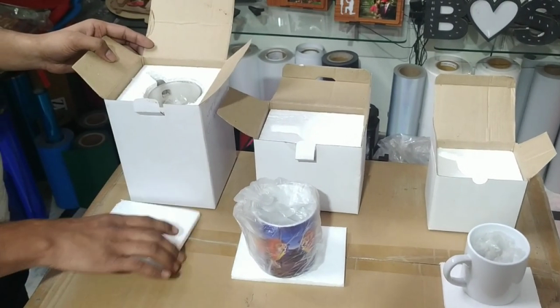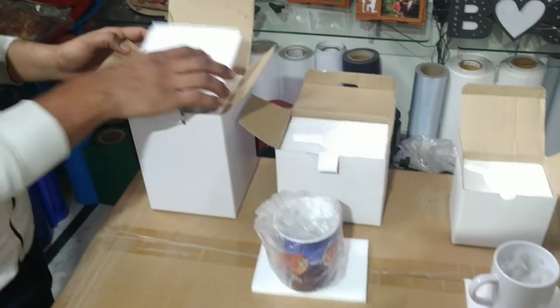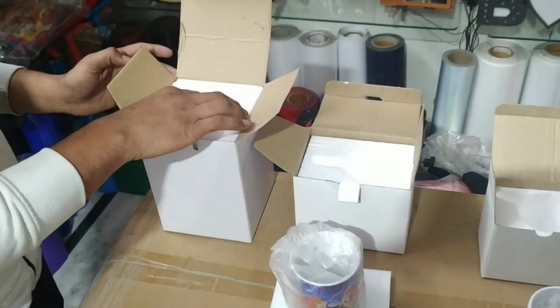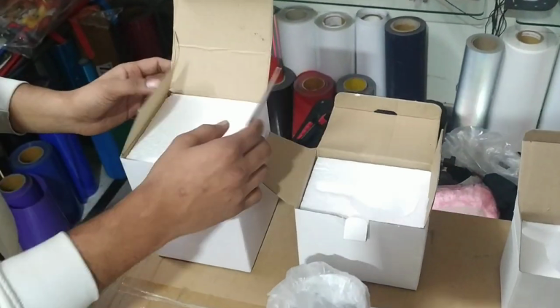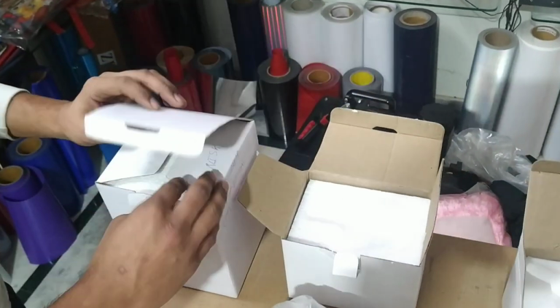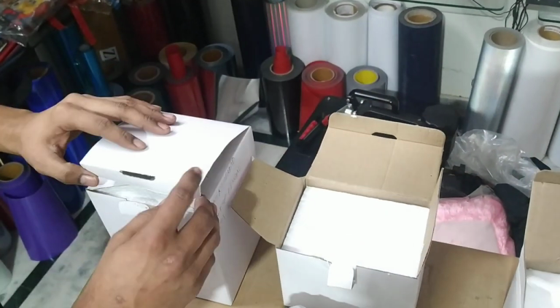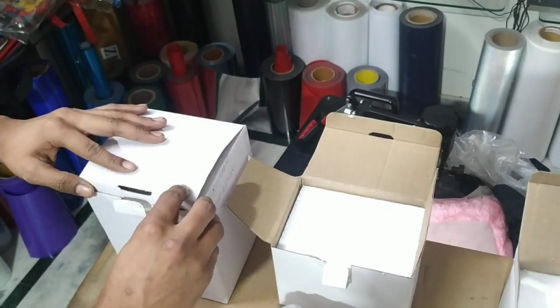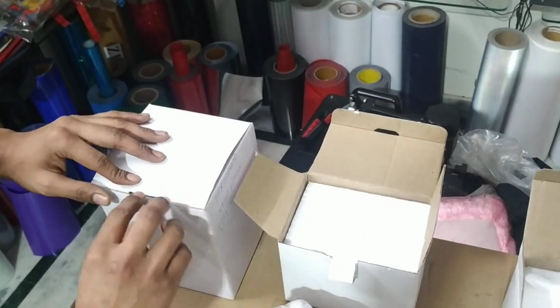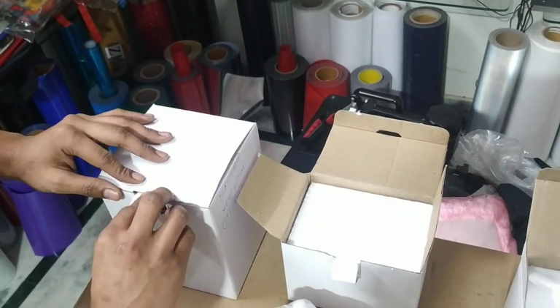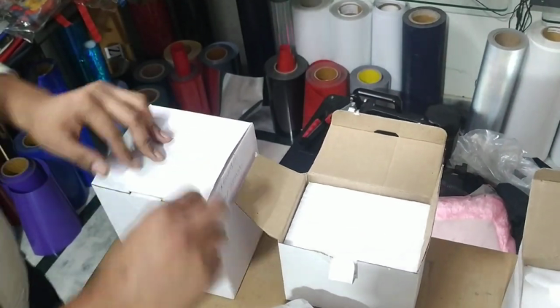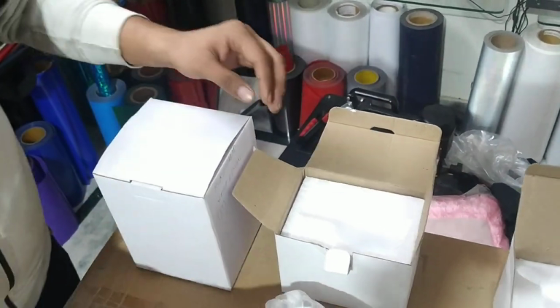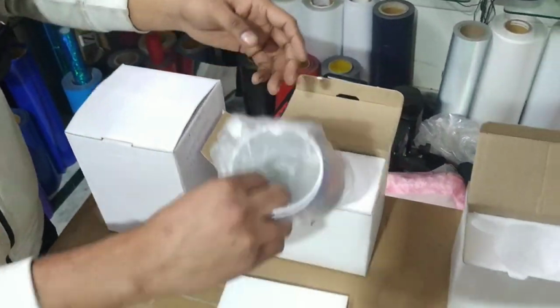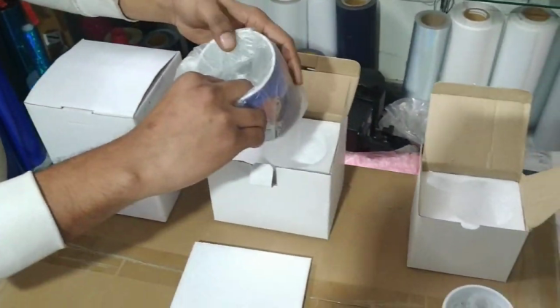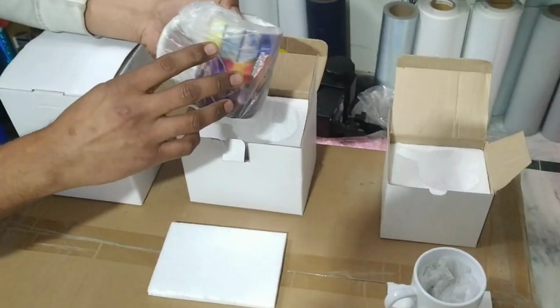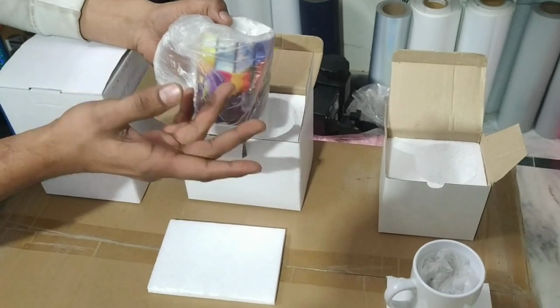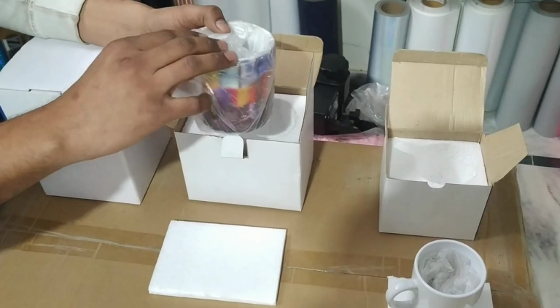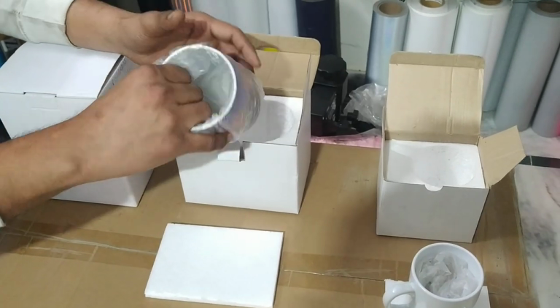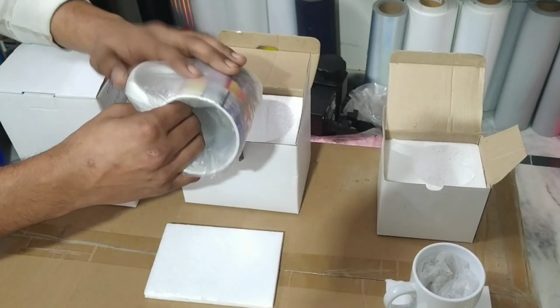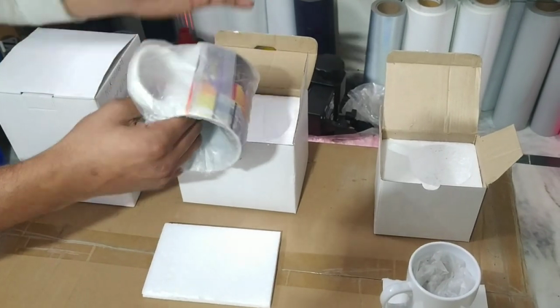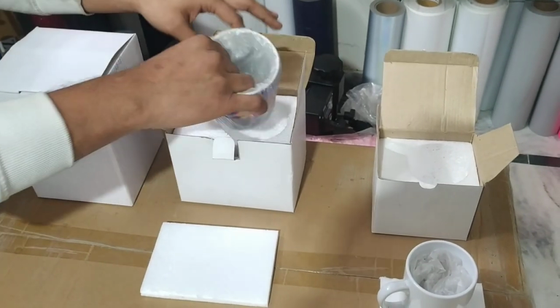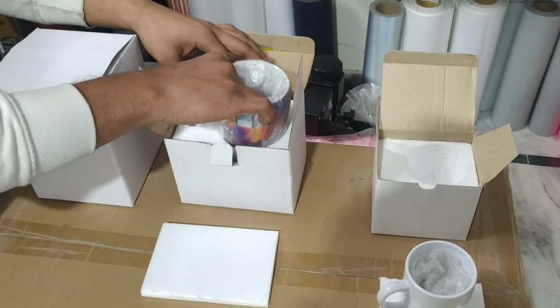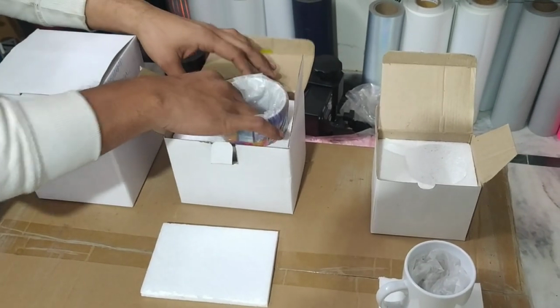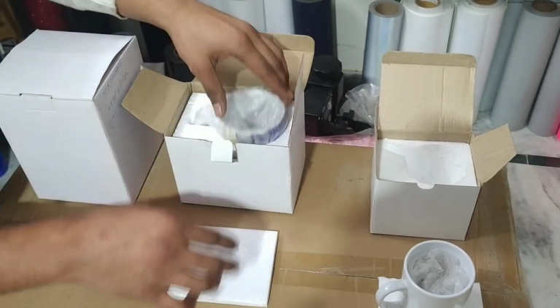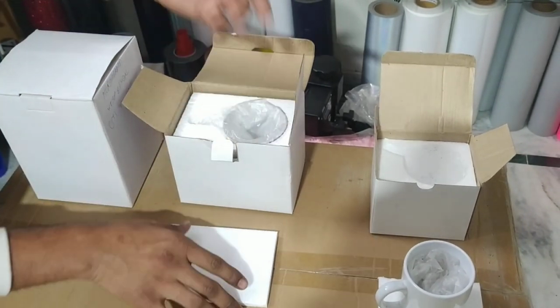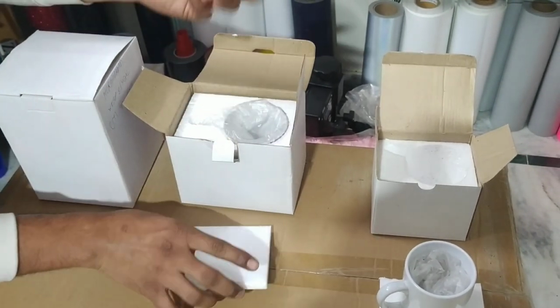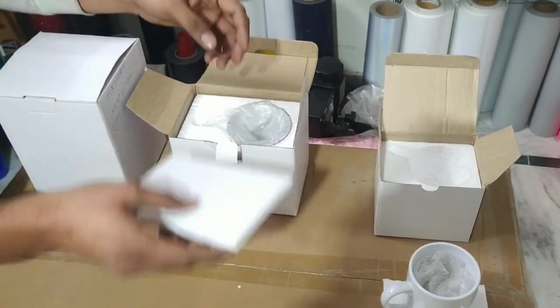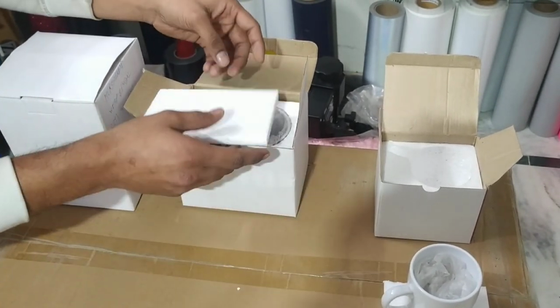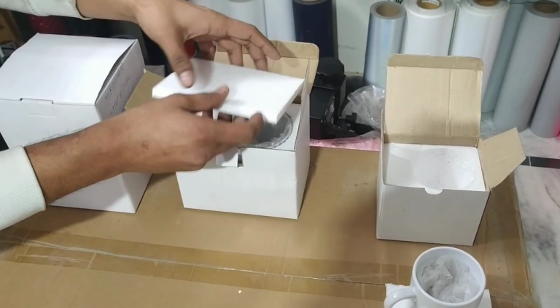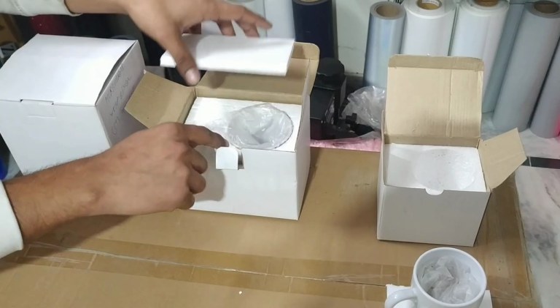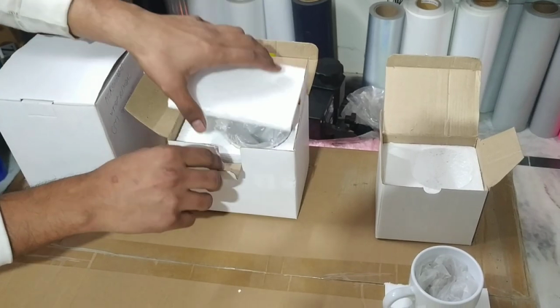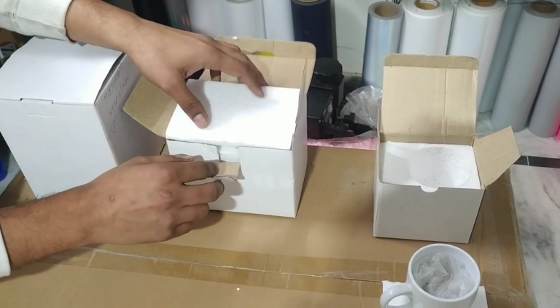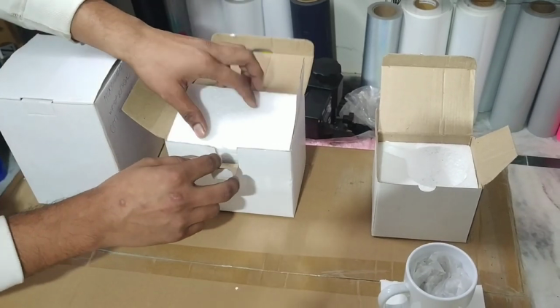This is a normal 11-ounce mug, which is covered in all of your standard mugs — magic mugs, black patch, golden mugs, silver mugs — which are all 11-ounce standard mugs.